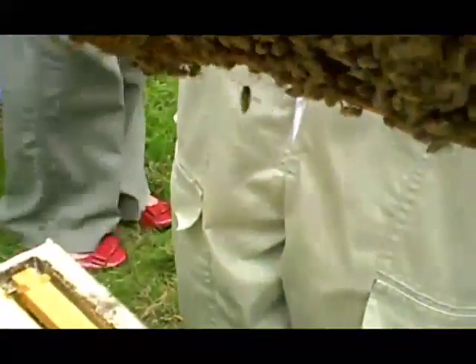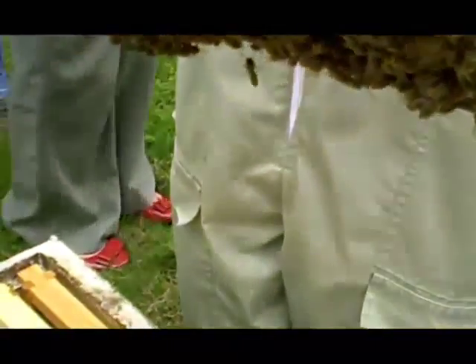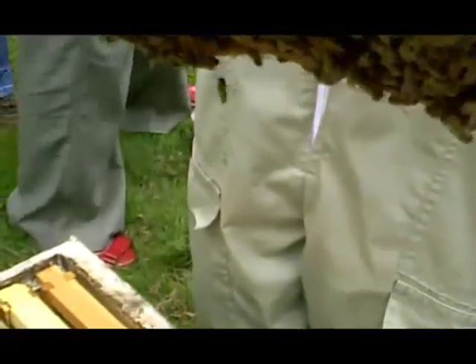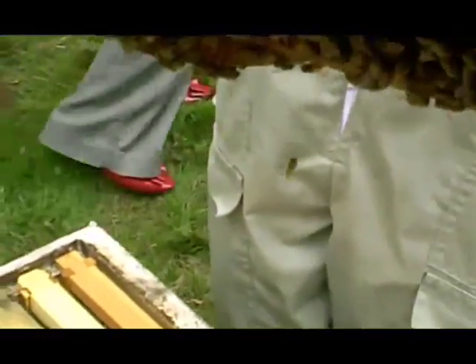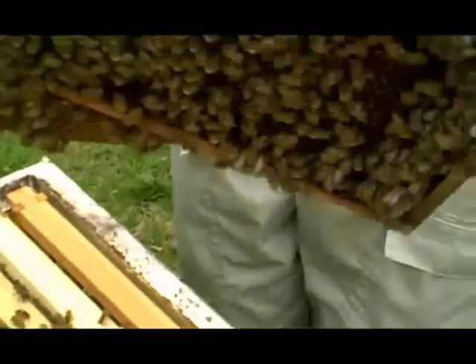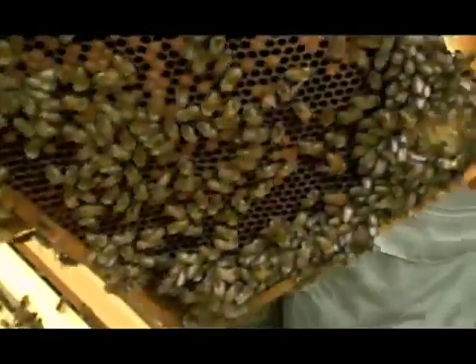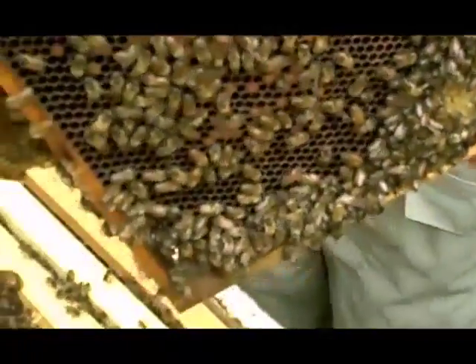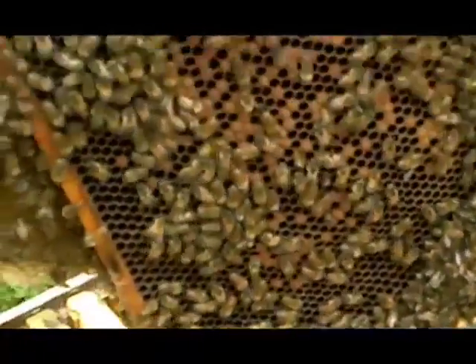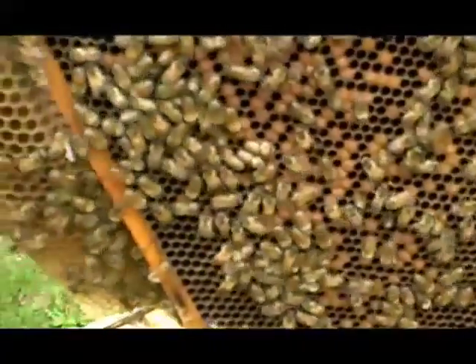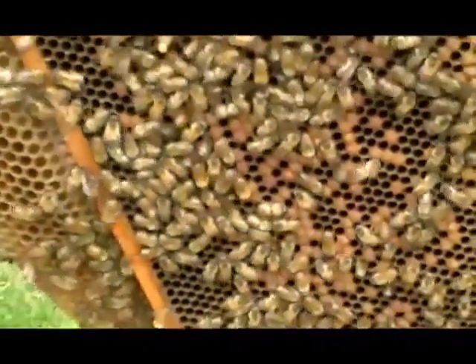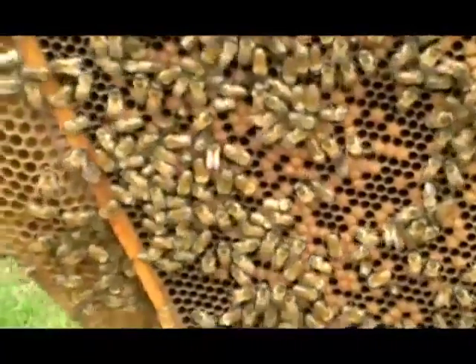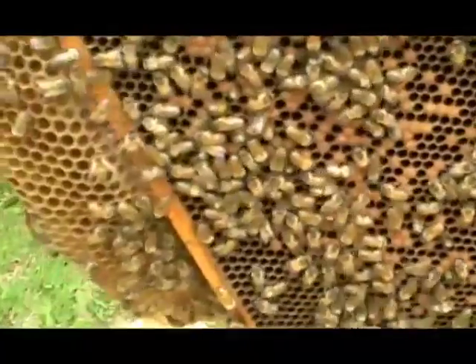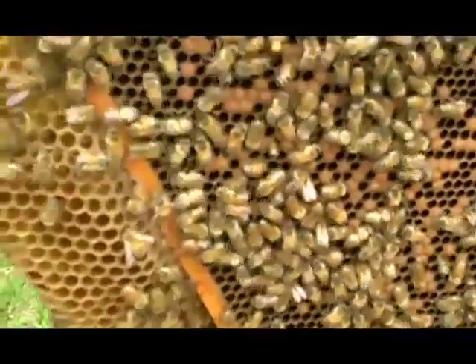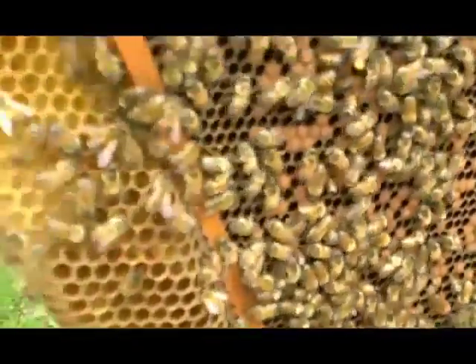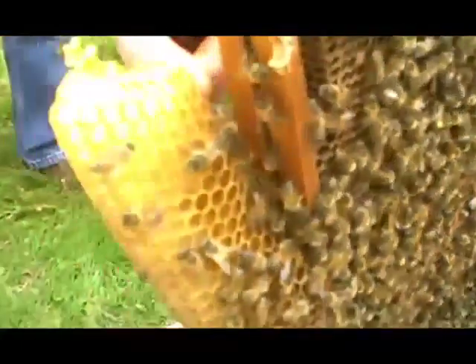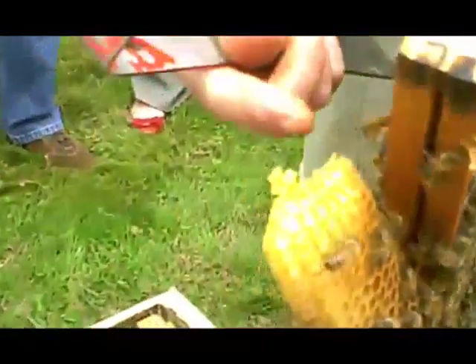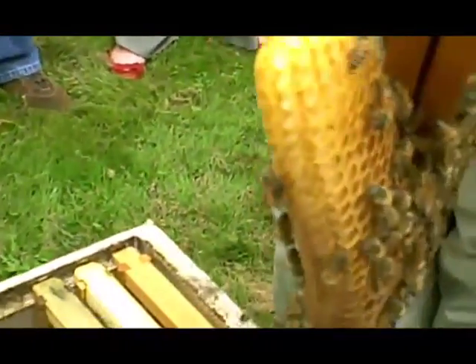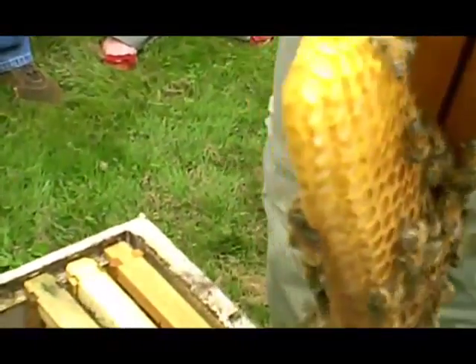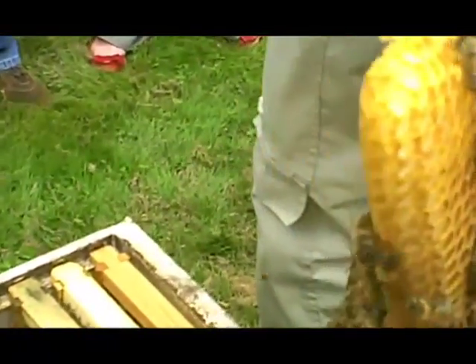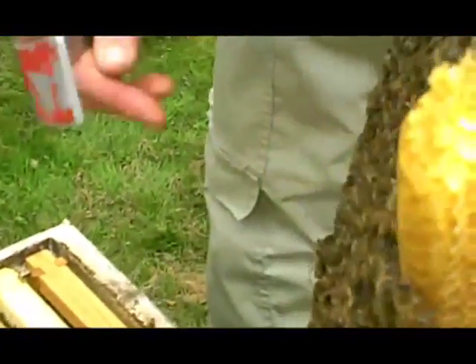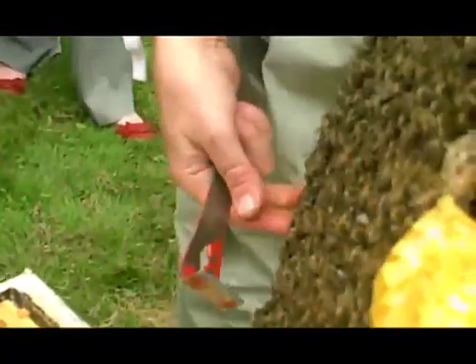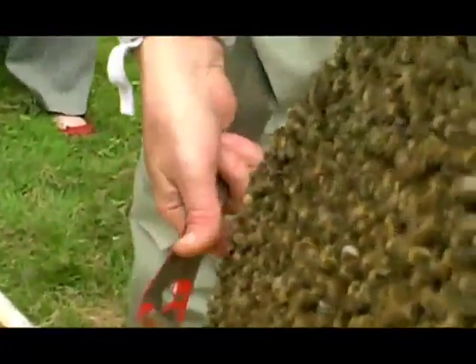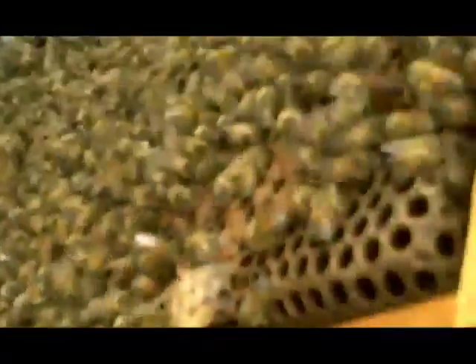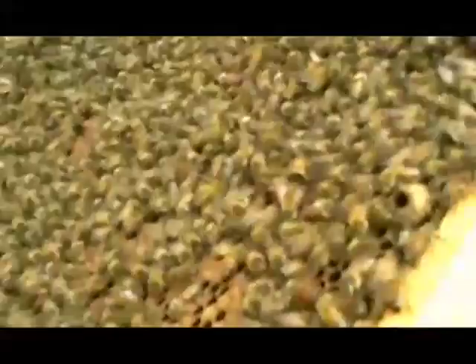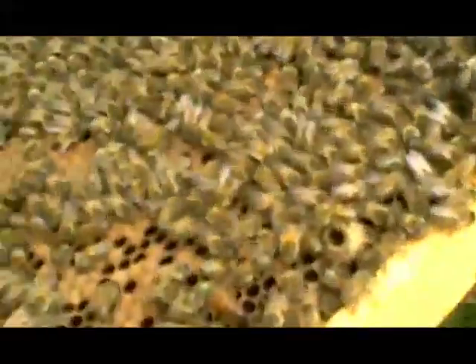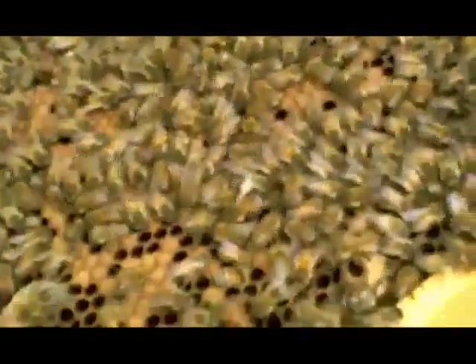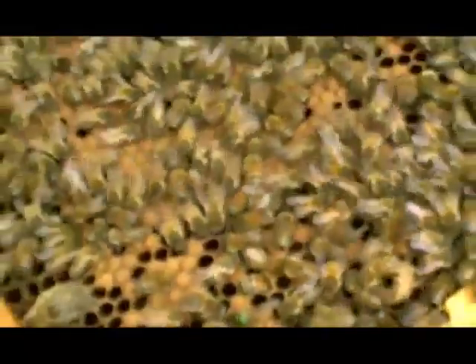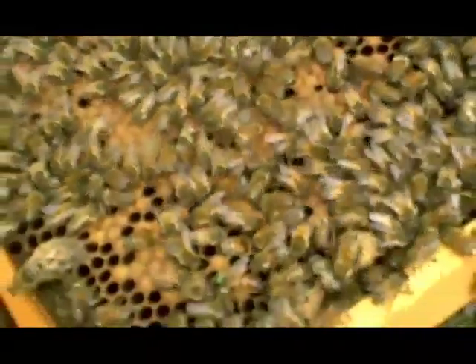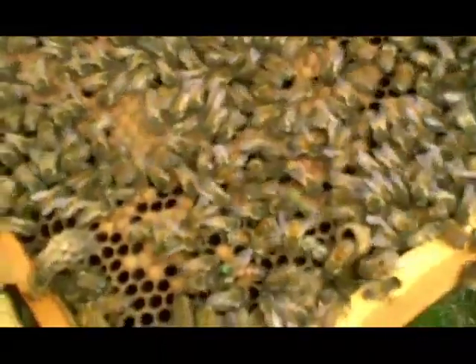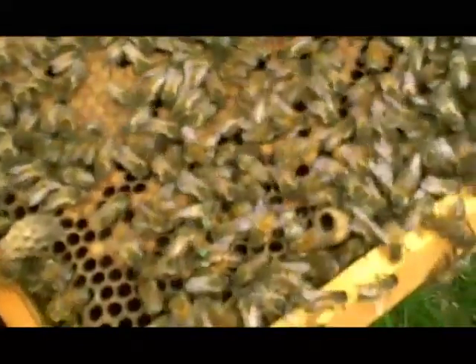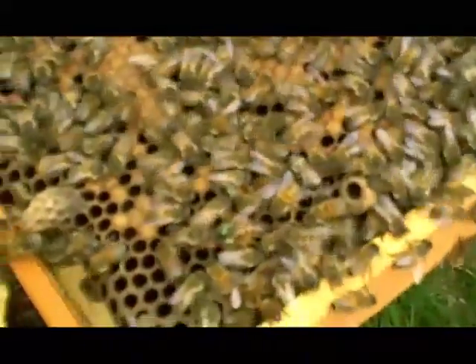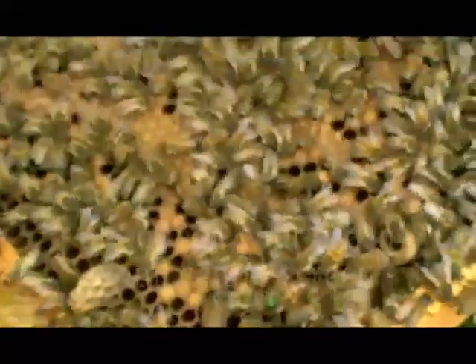There's a wasp after them. There's a supersedure cell here — see. There's the old queen. There you go, so we've got two. We've got mother and daughter. I knew that was happening.